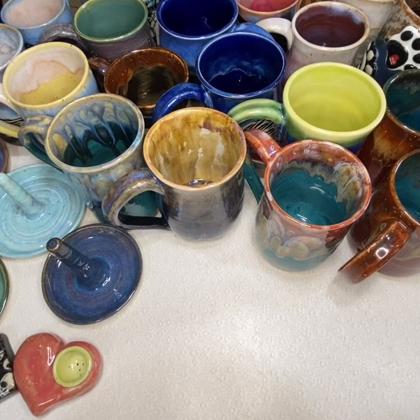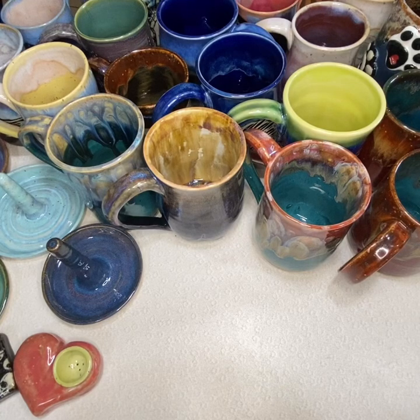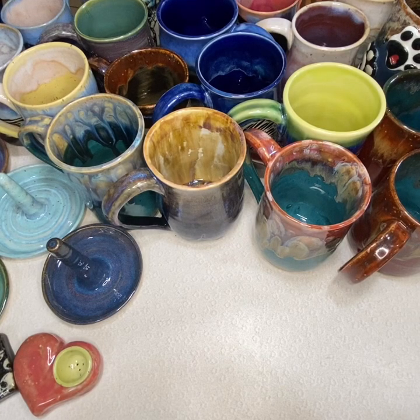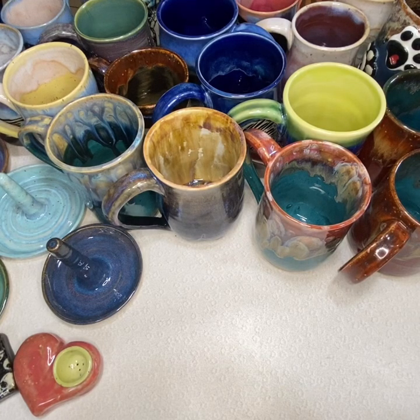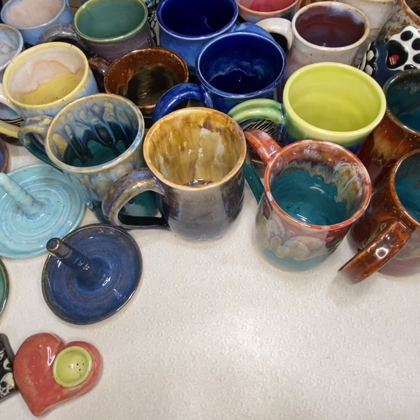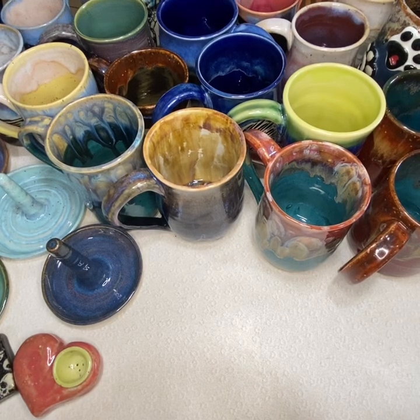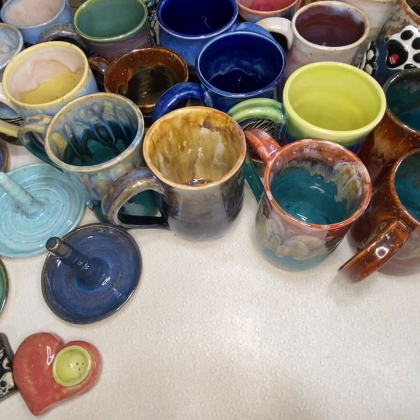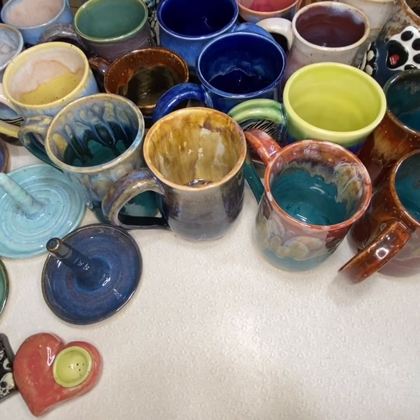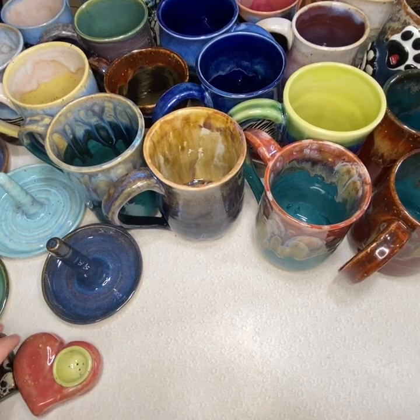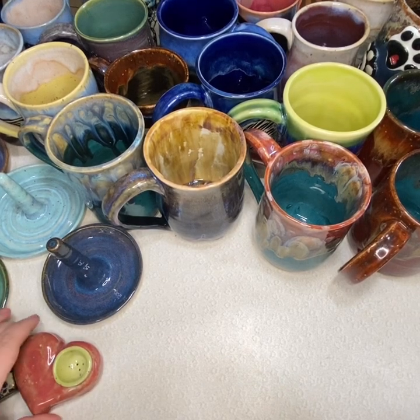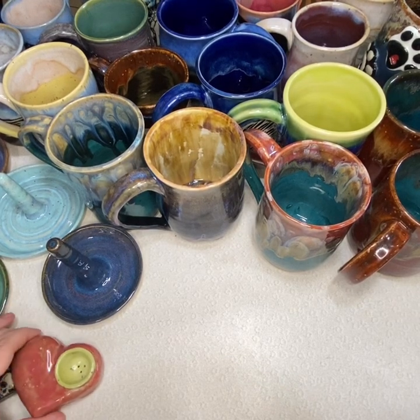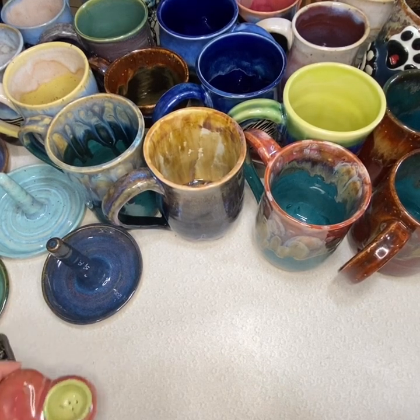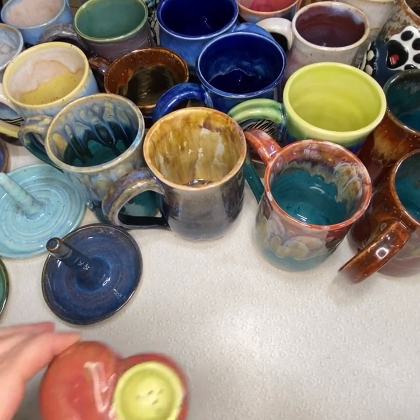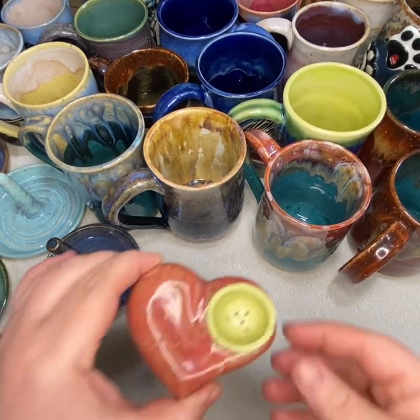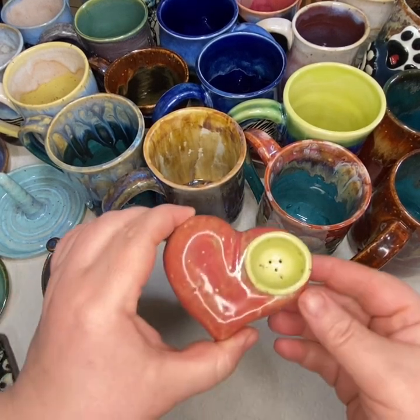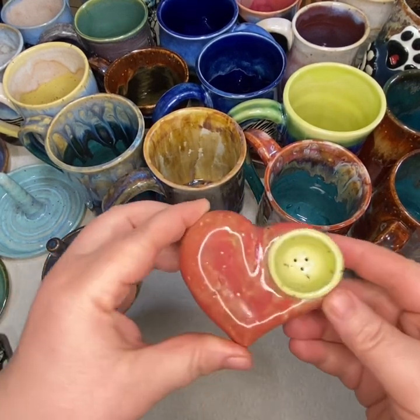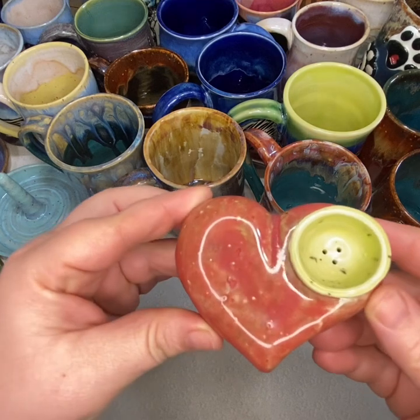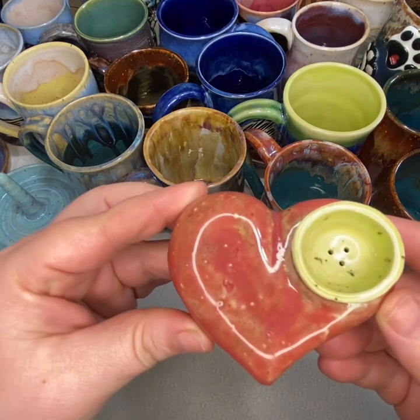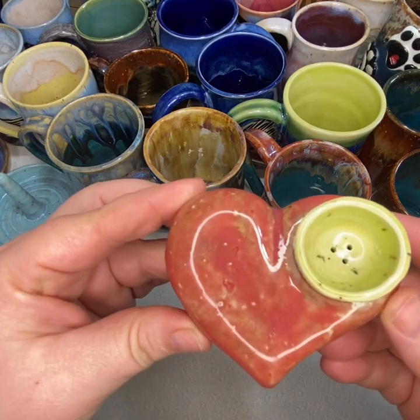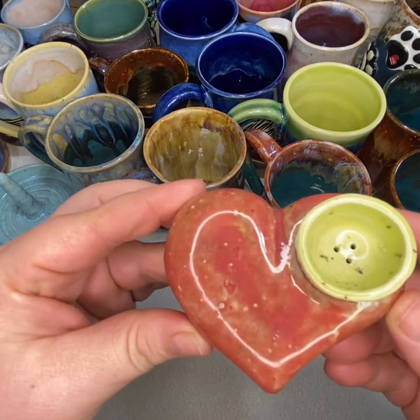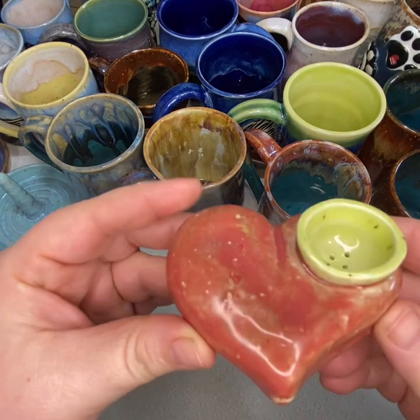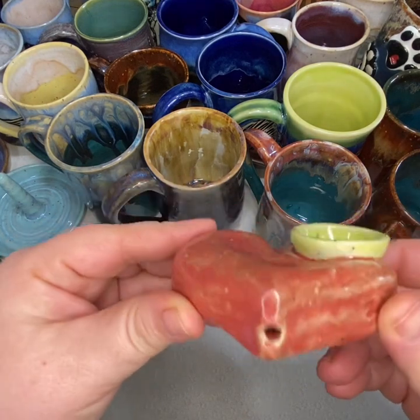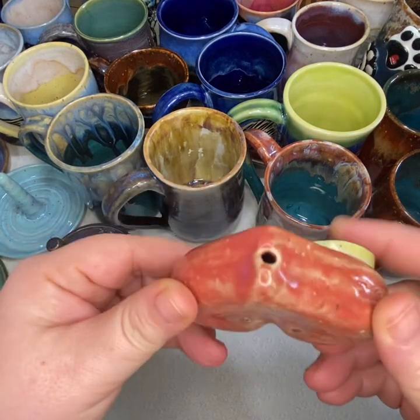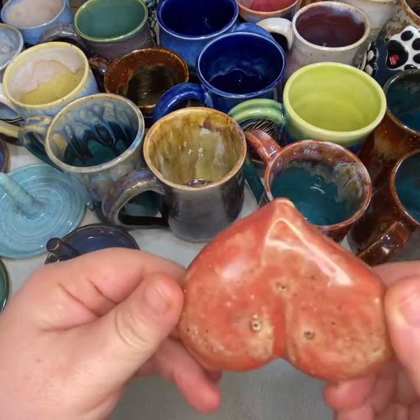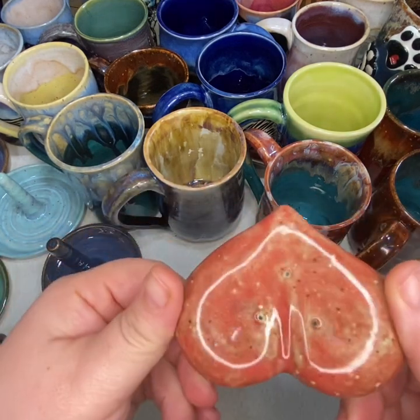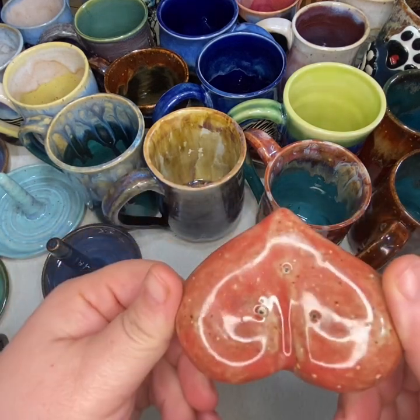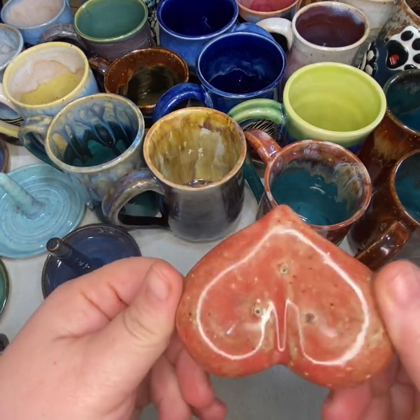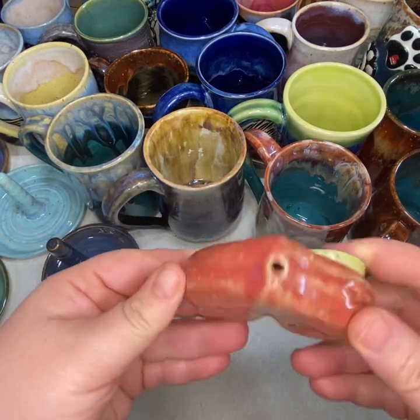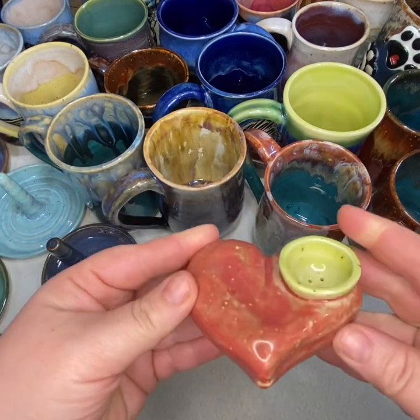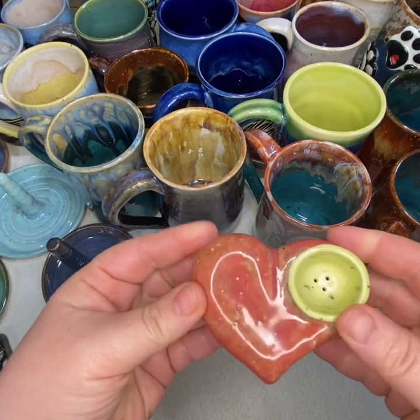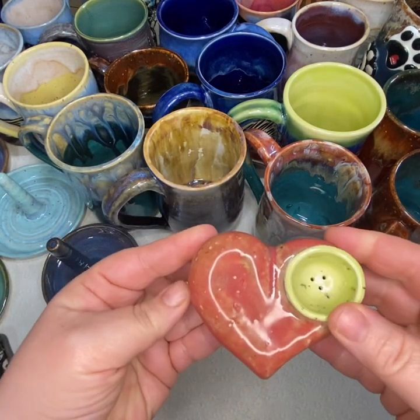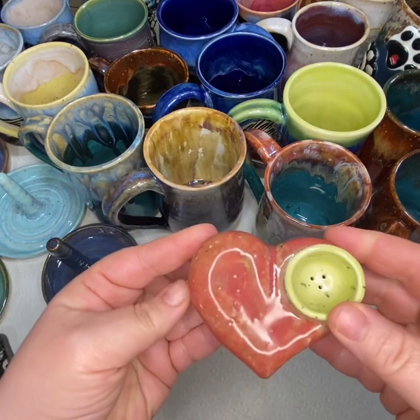I wanted to show you guys all the different pieces that came out of the kiln this week. I have a lot of fun stuff, a lot of experiments.